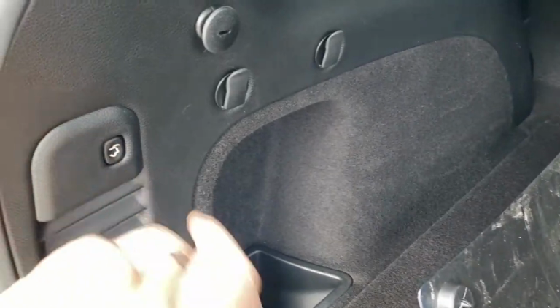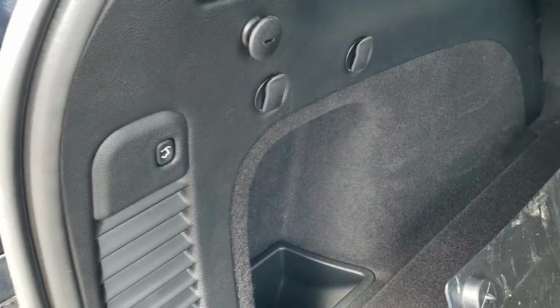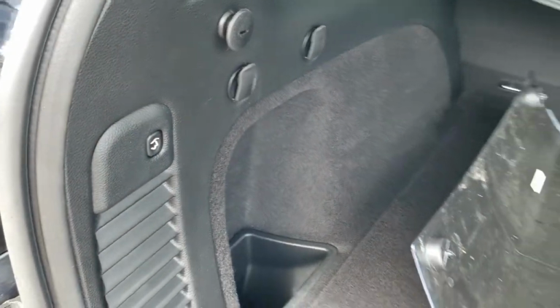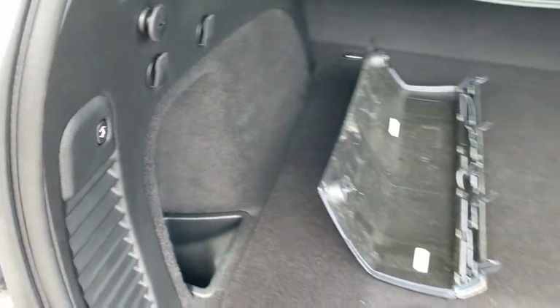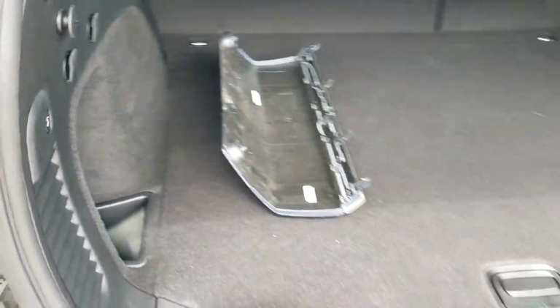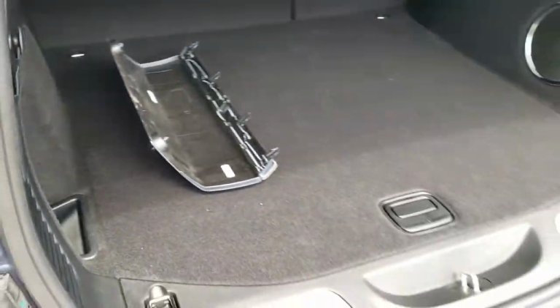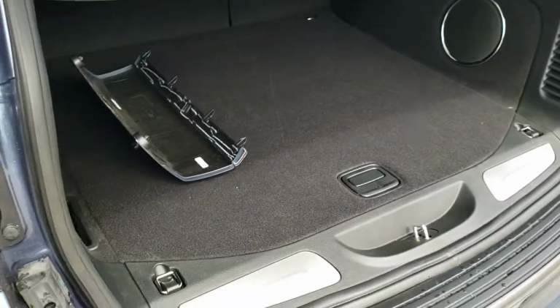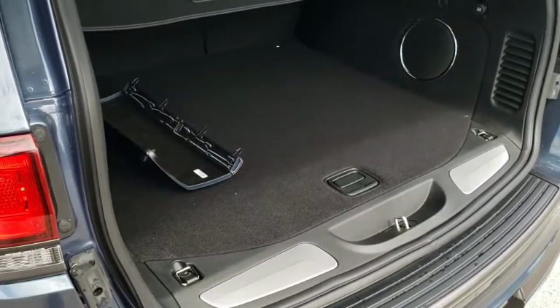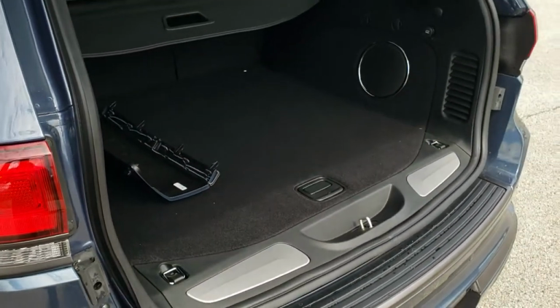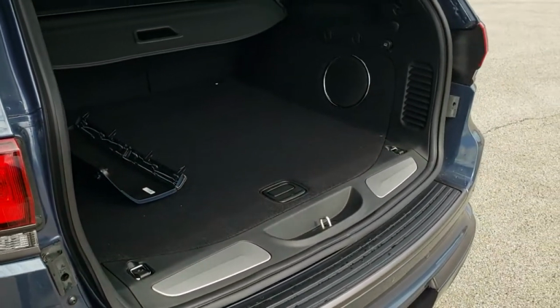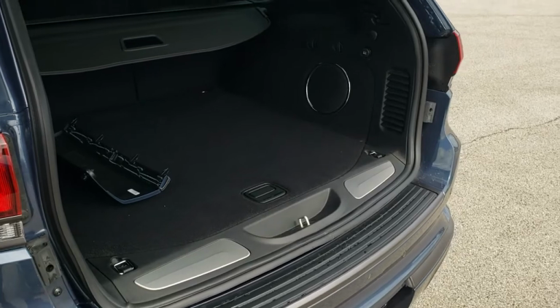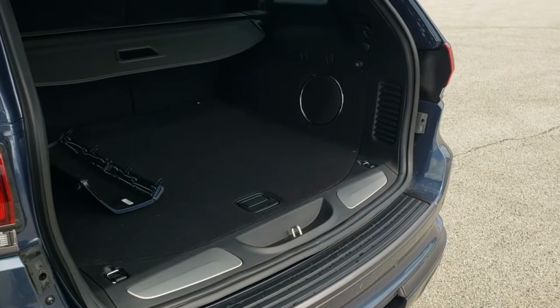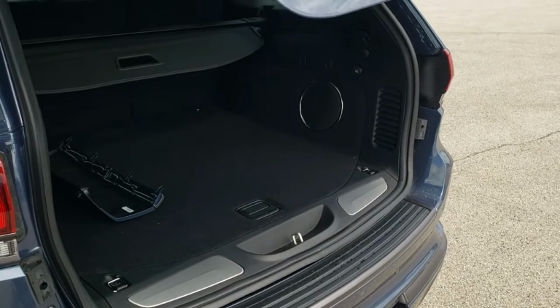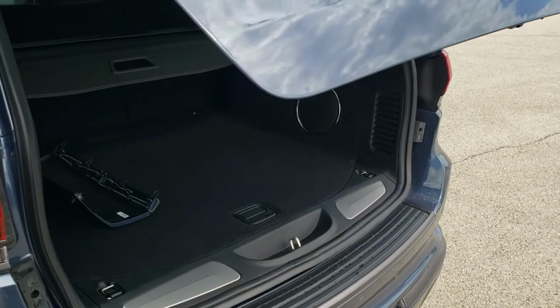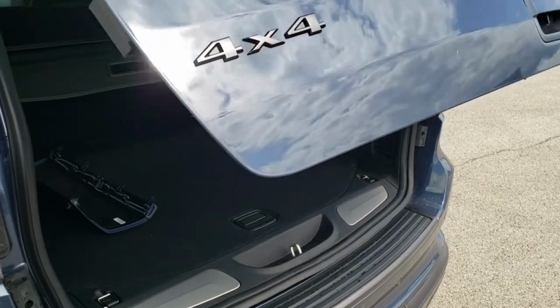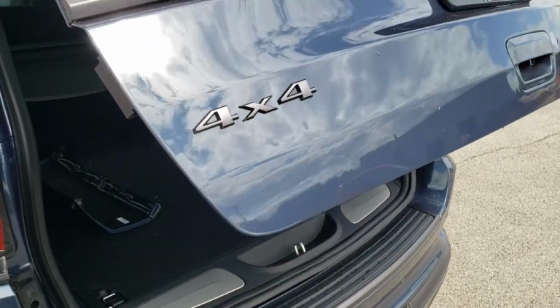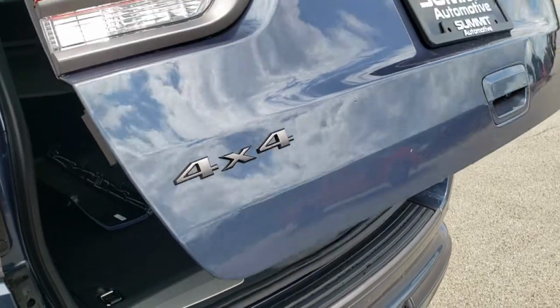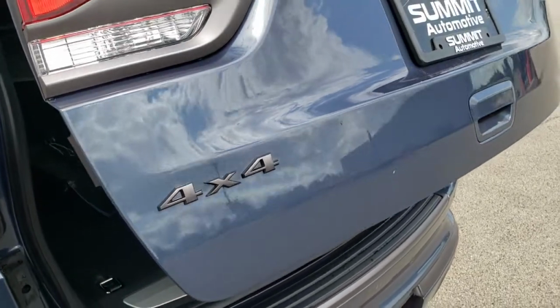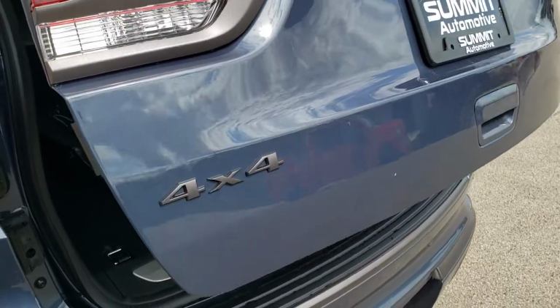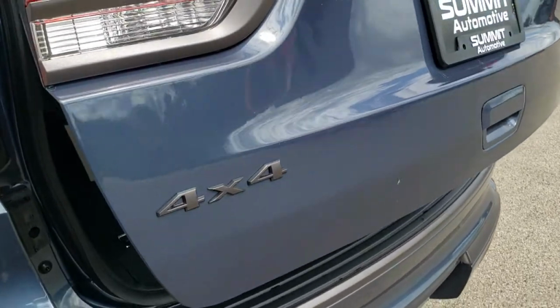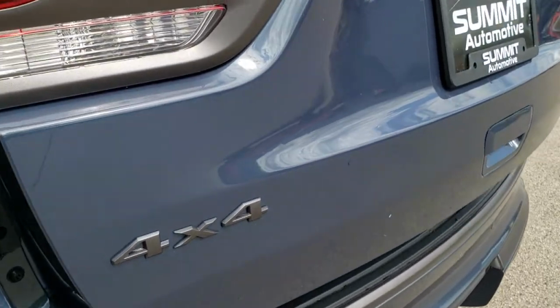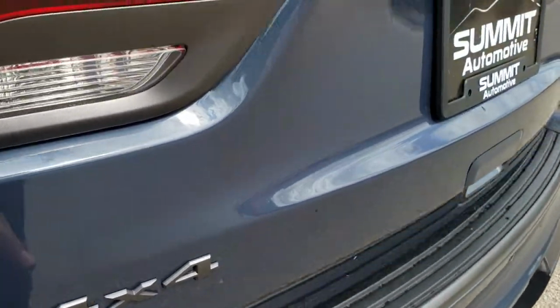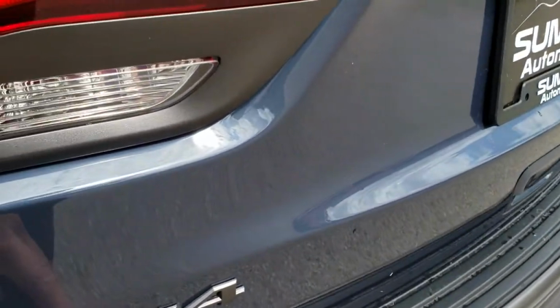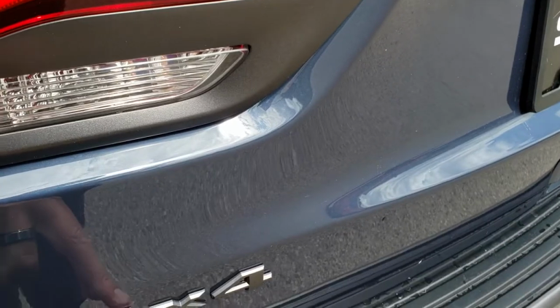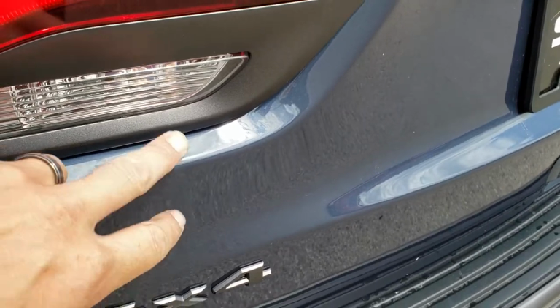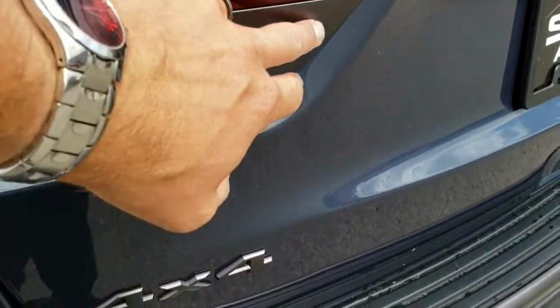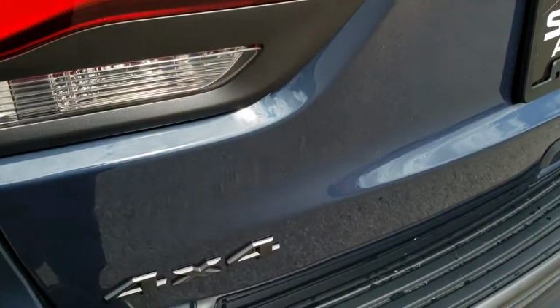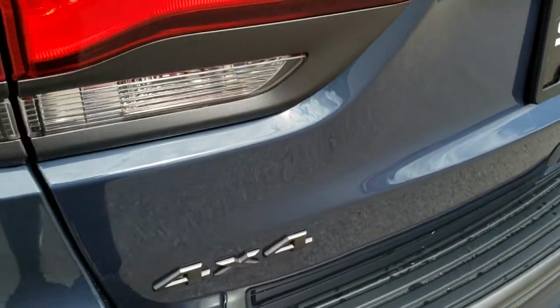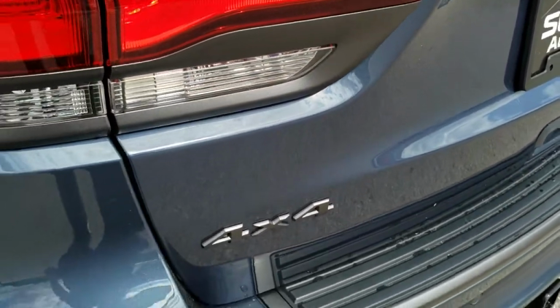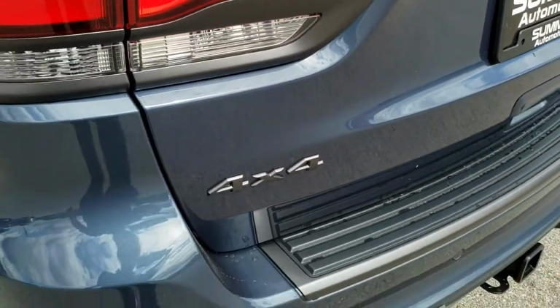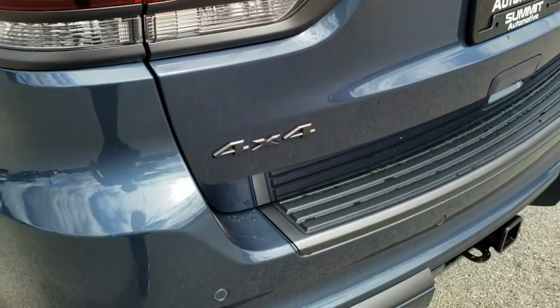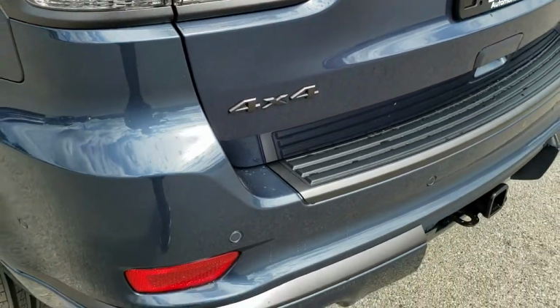This power lift gate powers down — press it, beeps at you, comes on down. You've got the 4x4 and the taillight bezels grayed out as well.